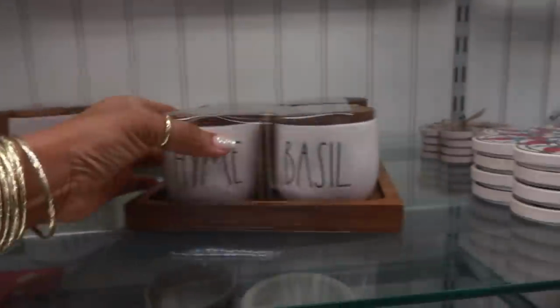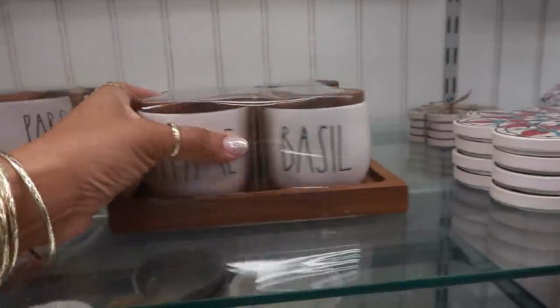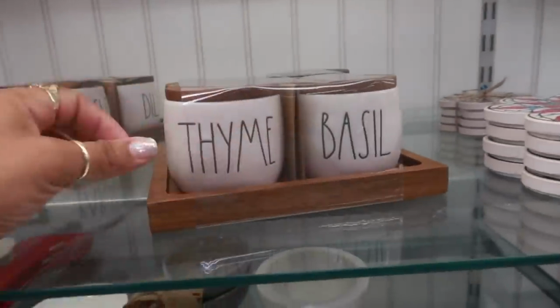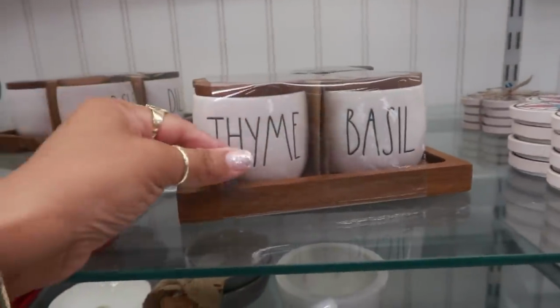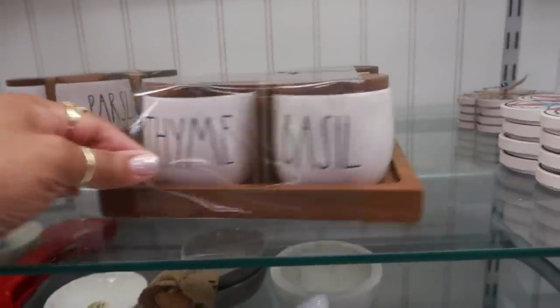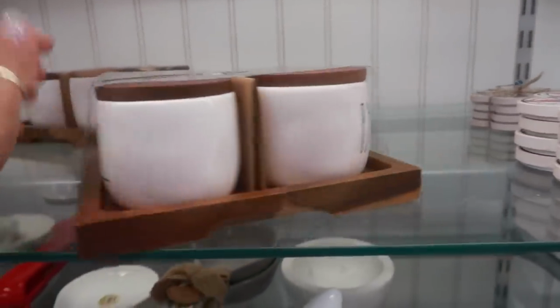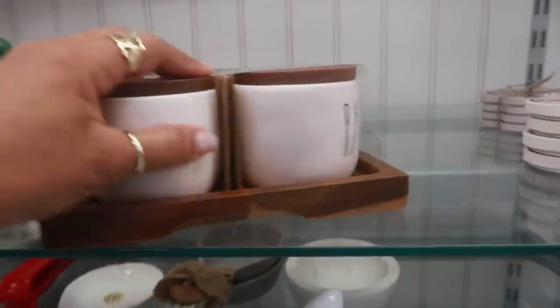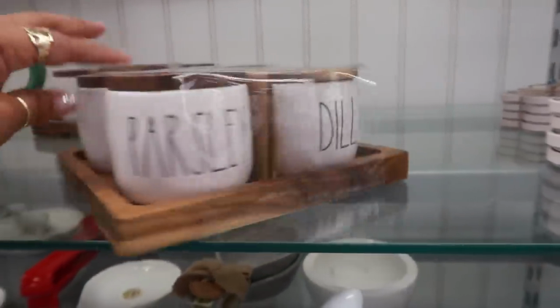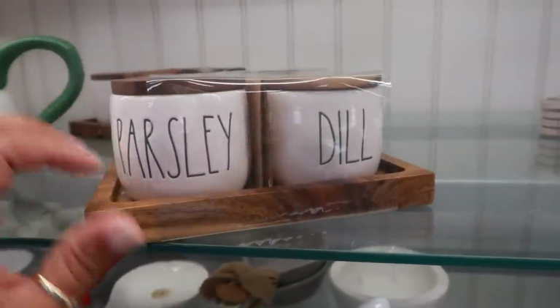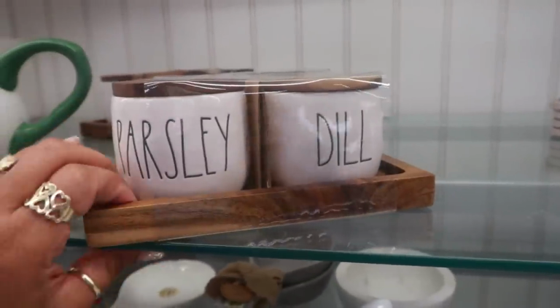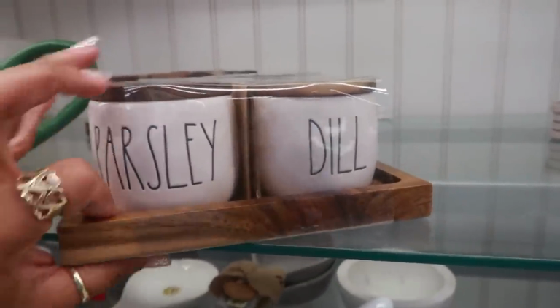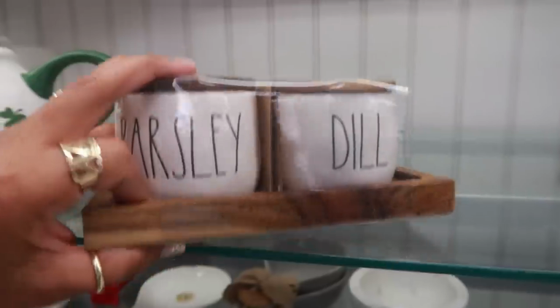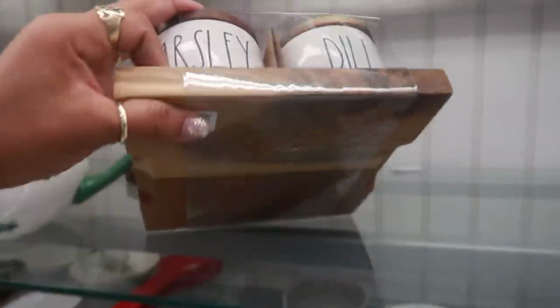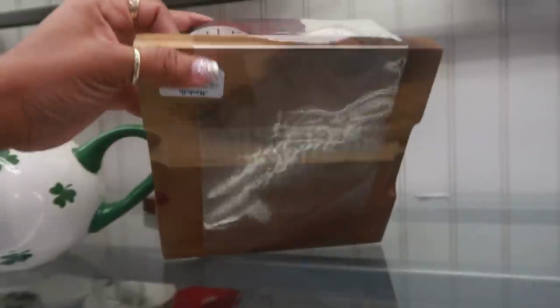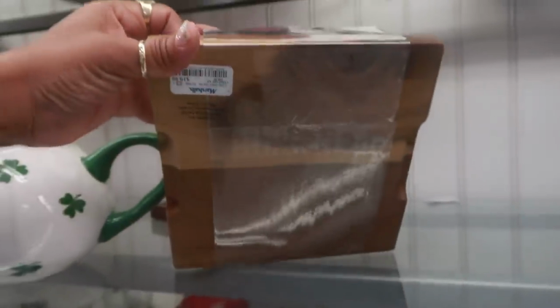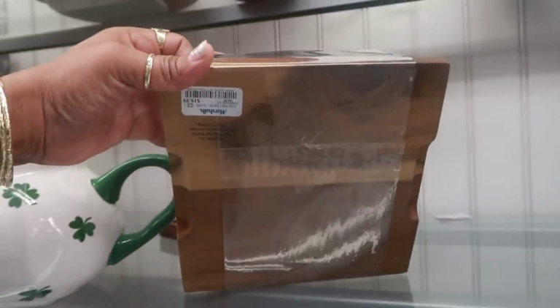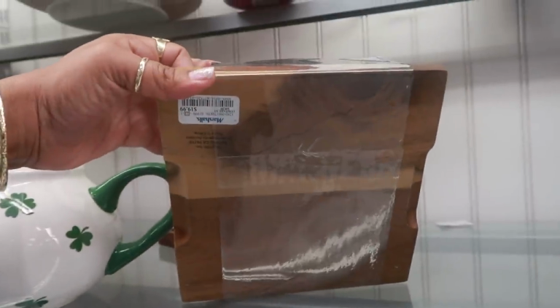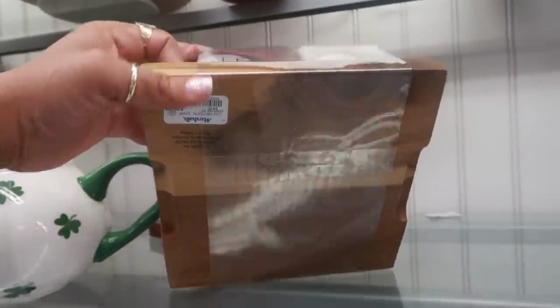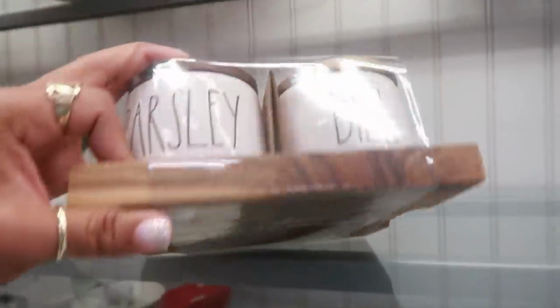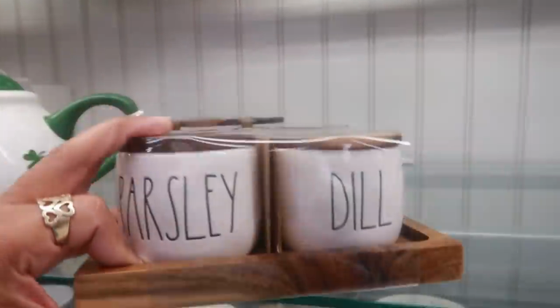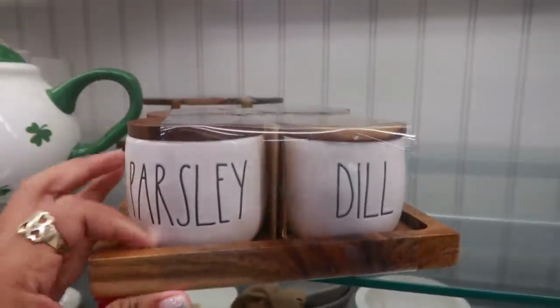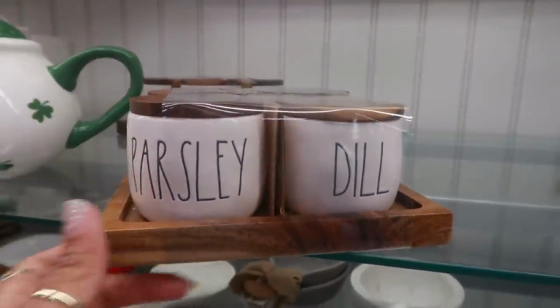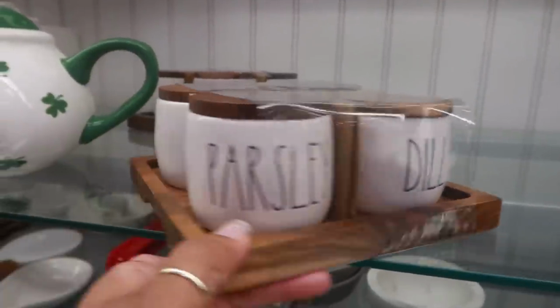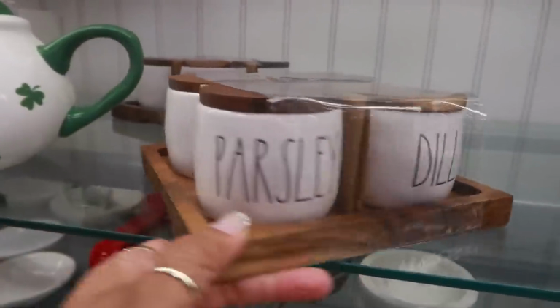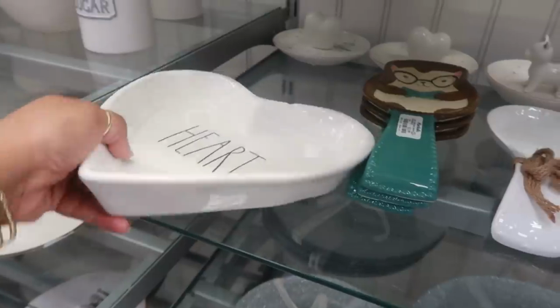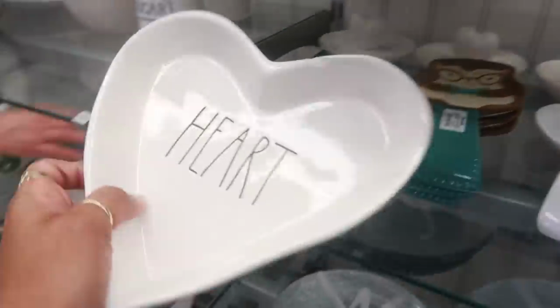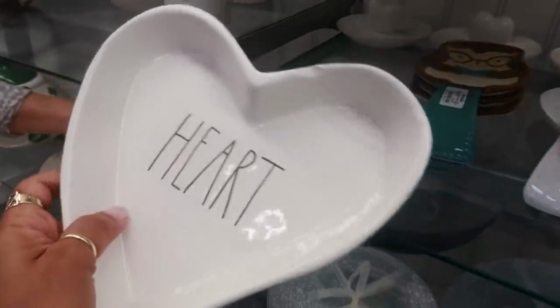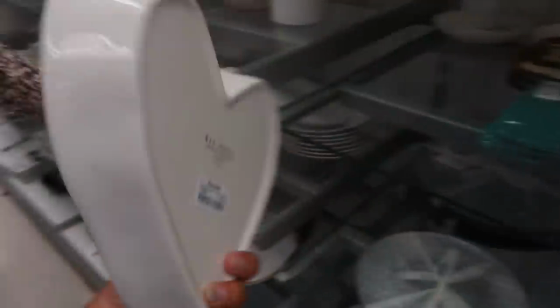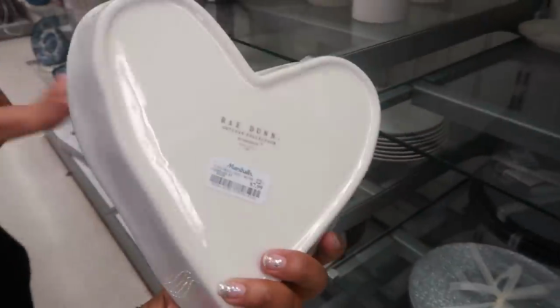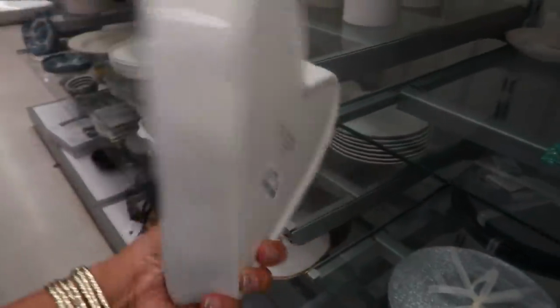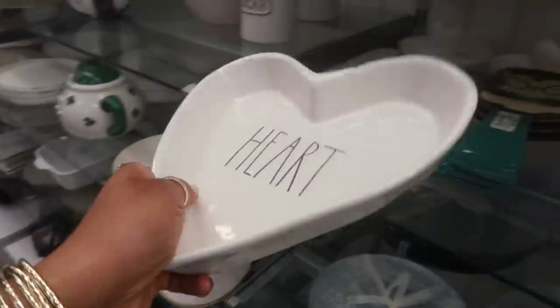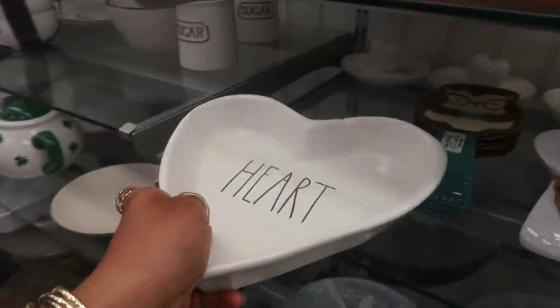I like these — thyme, basil, parsley, and dill — and this set is $19.99. $7.99.